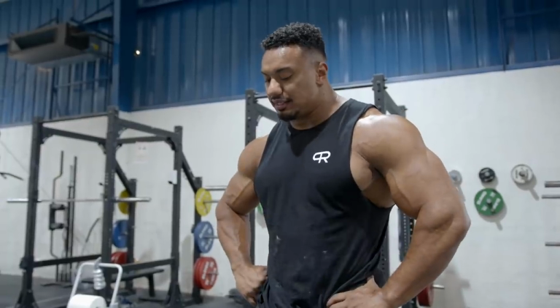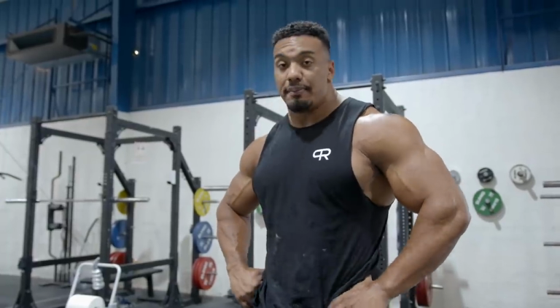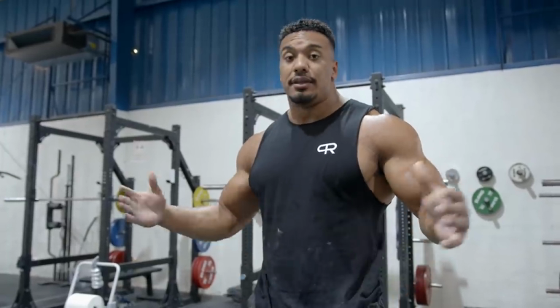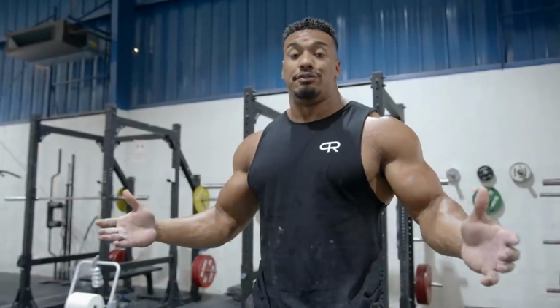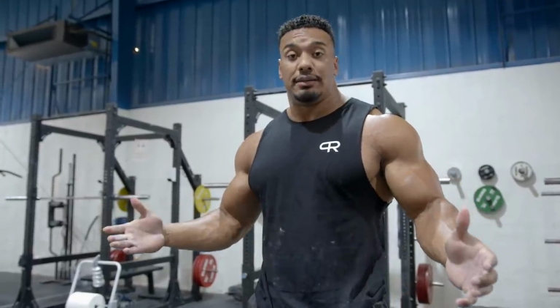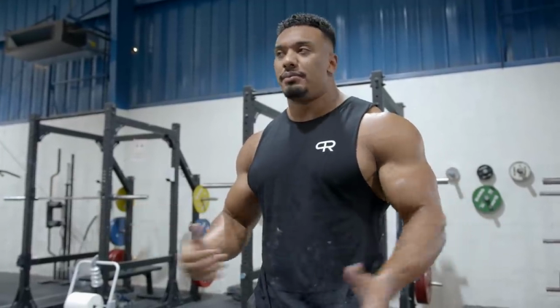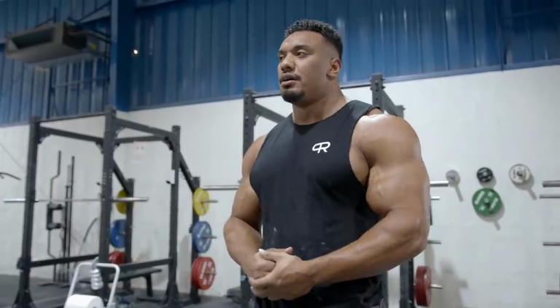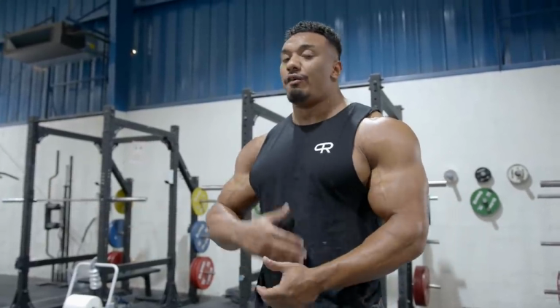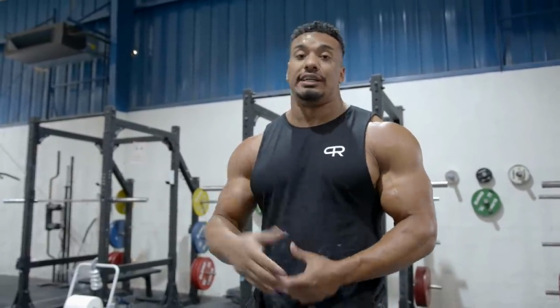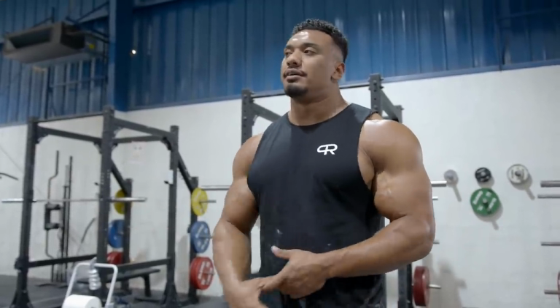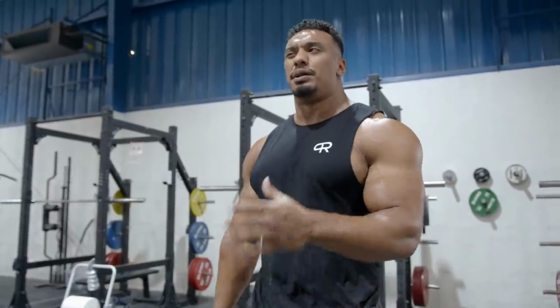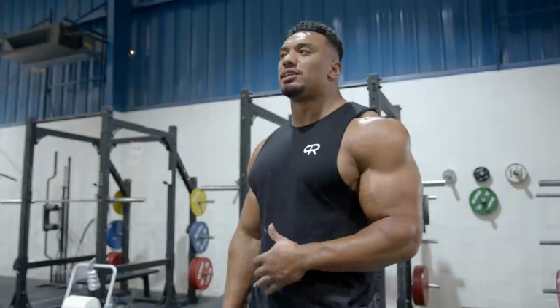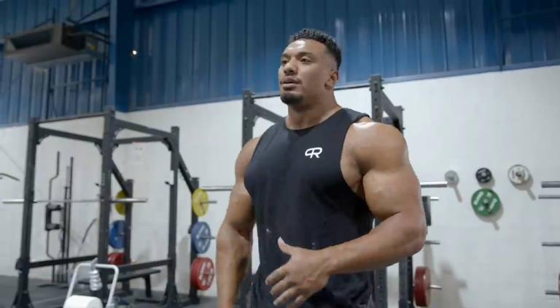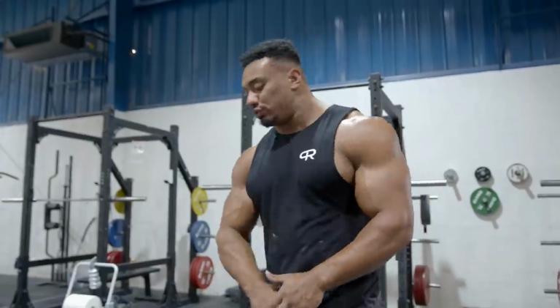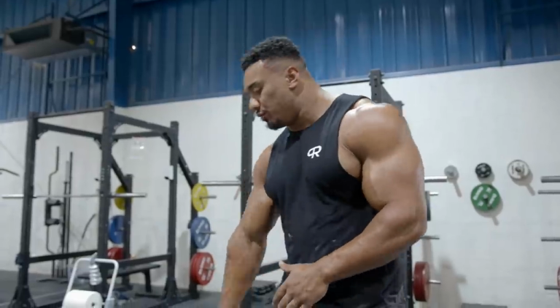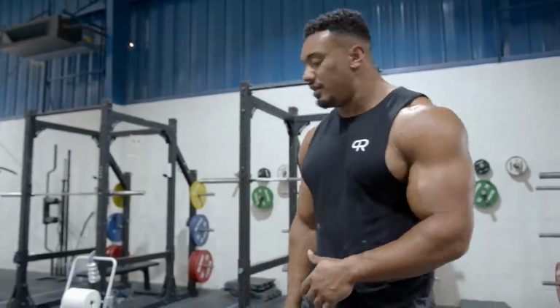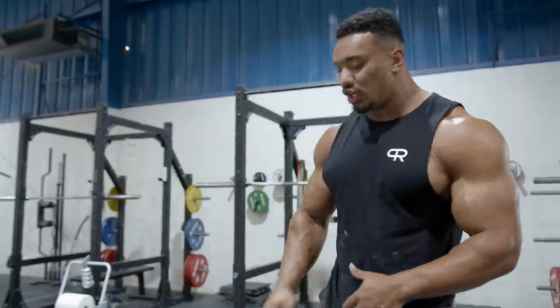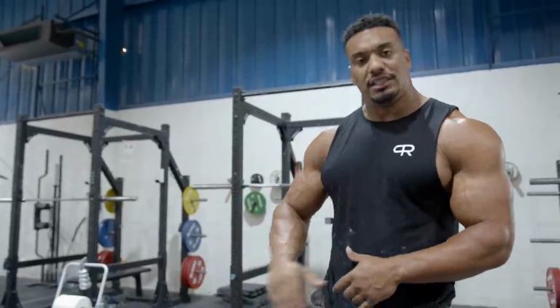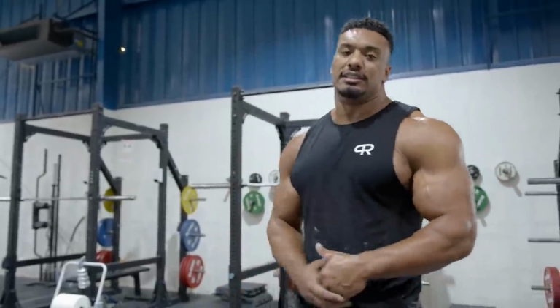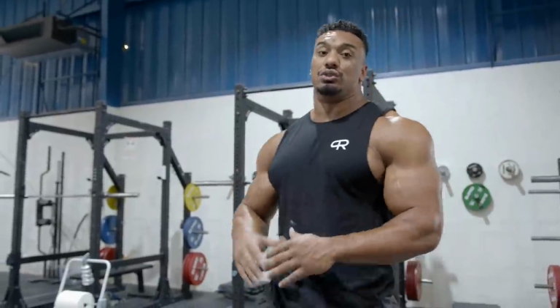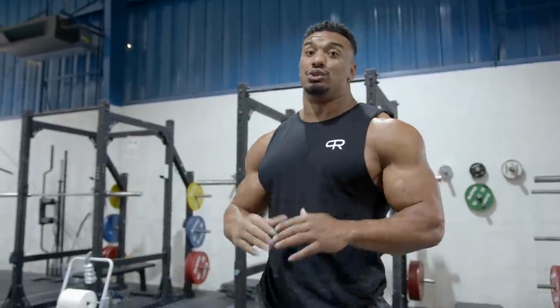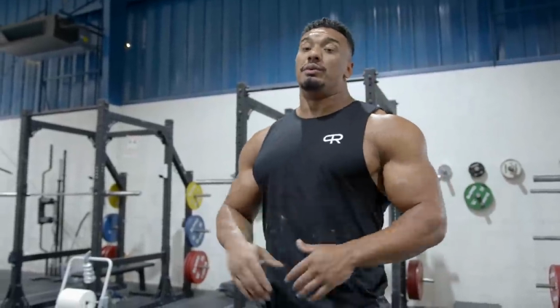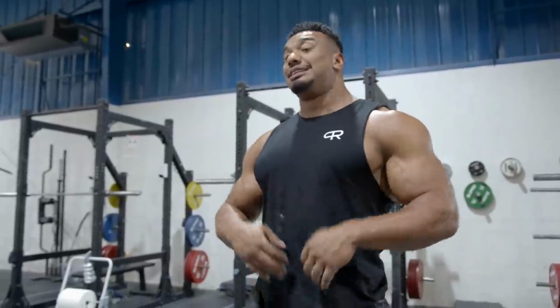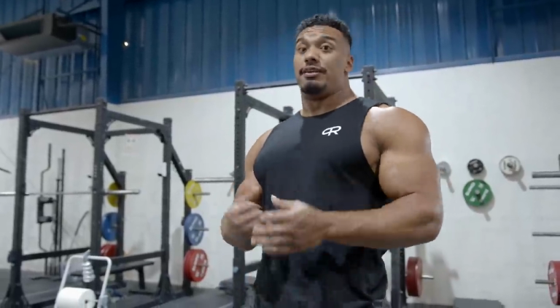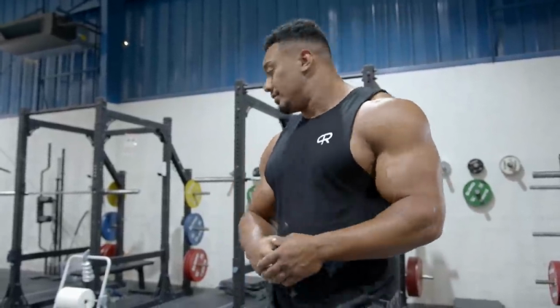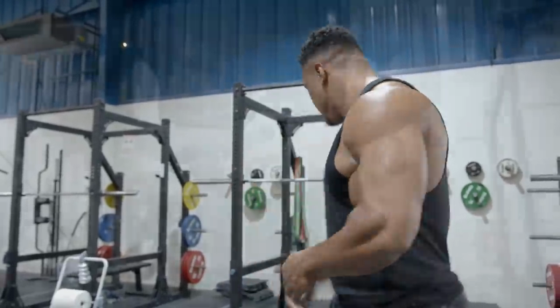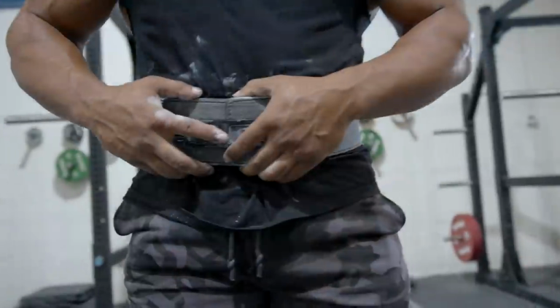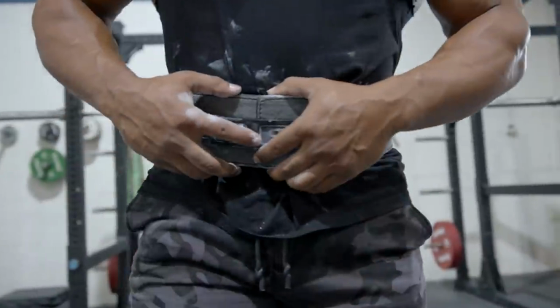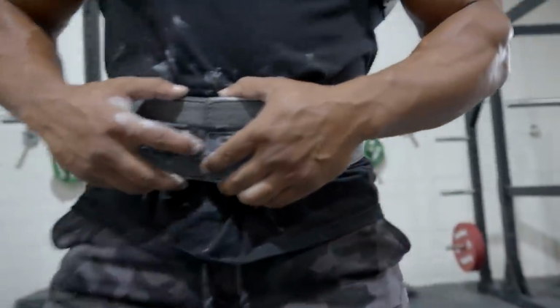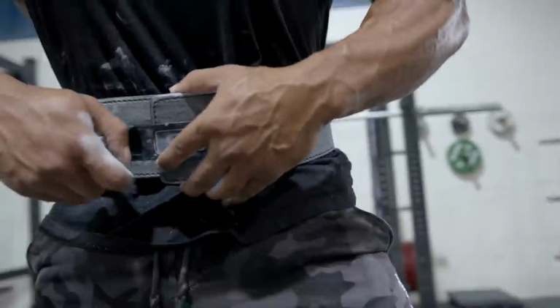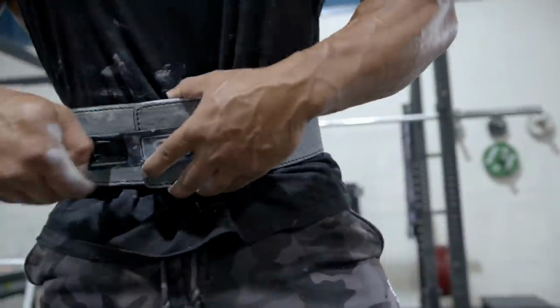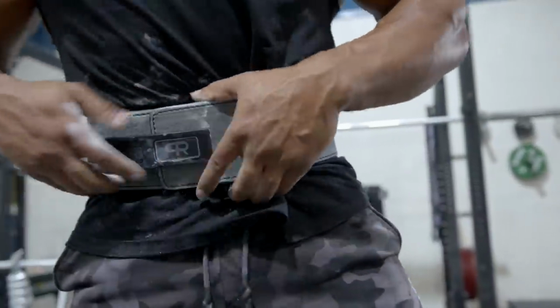This is that time of training in the program where we refine technique. In a couple of weeks, we'll start to remove chains and bands and just do straight weight, which is going to make it really fun.